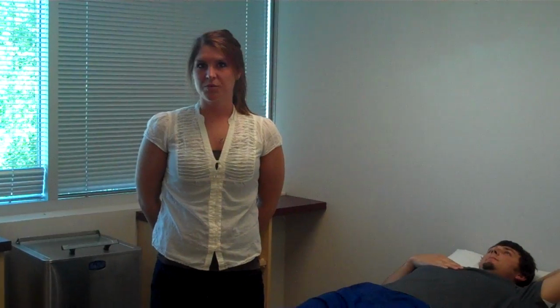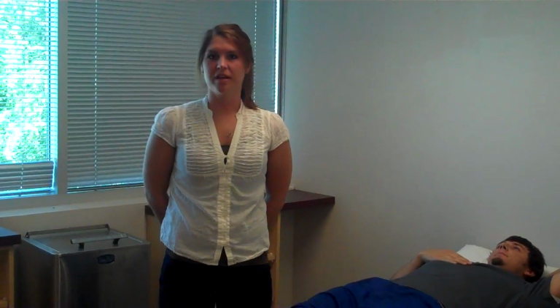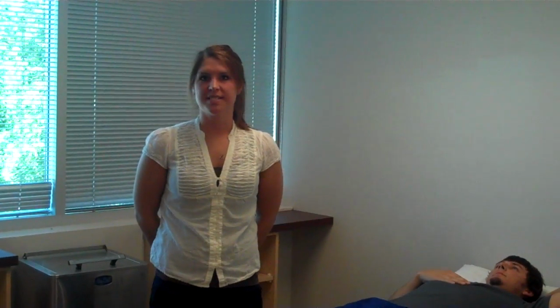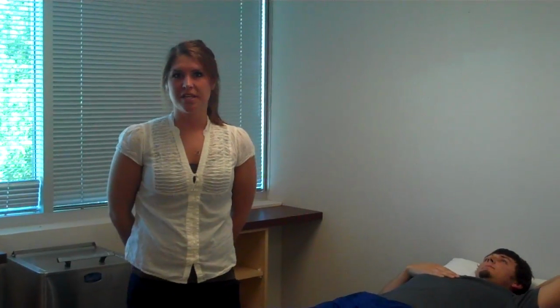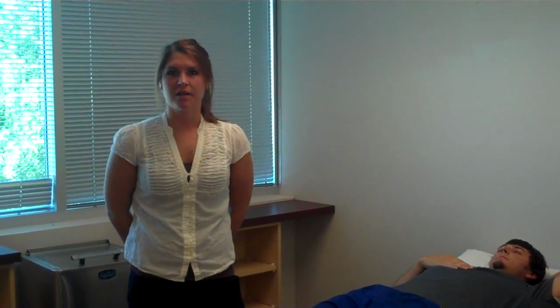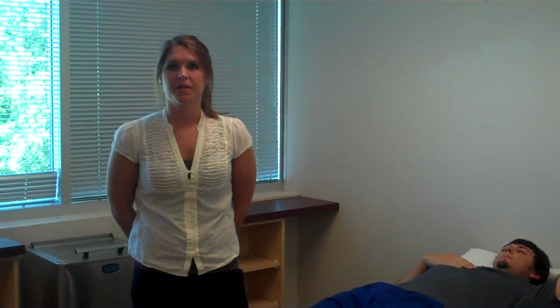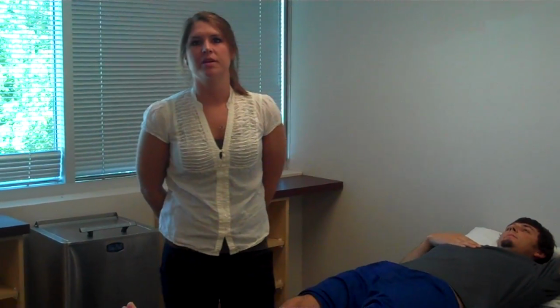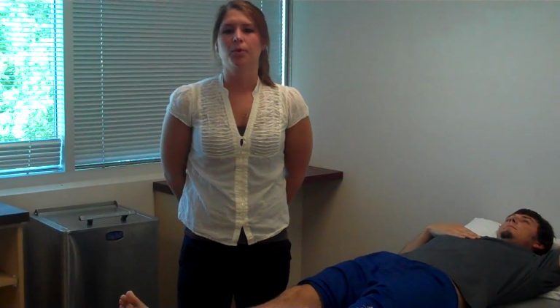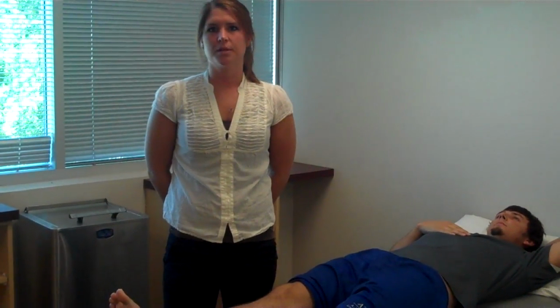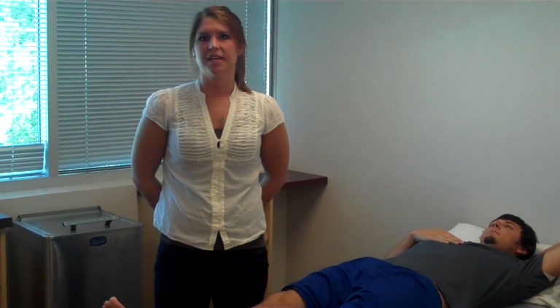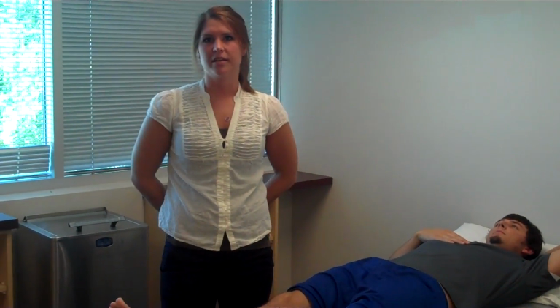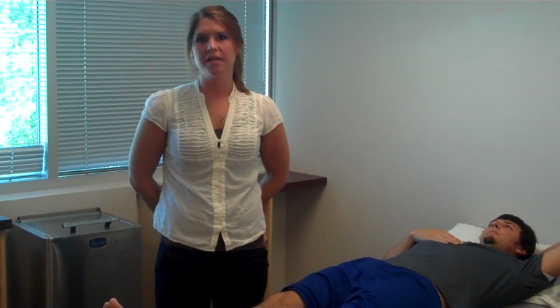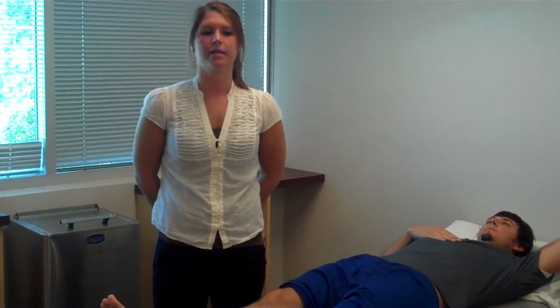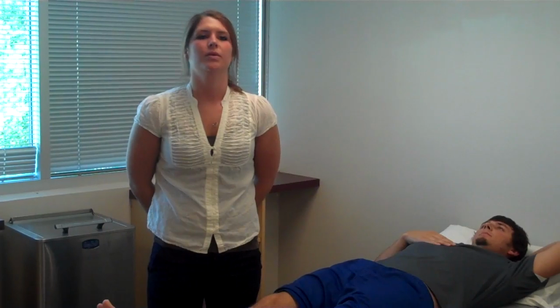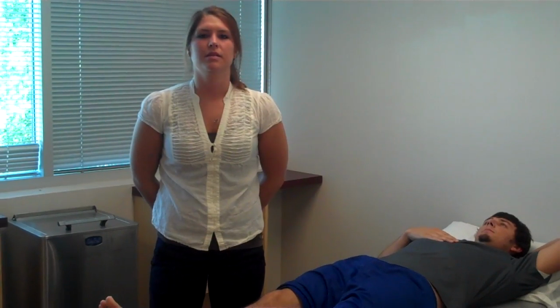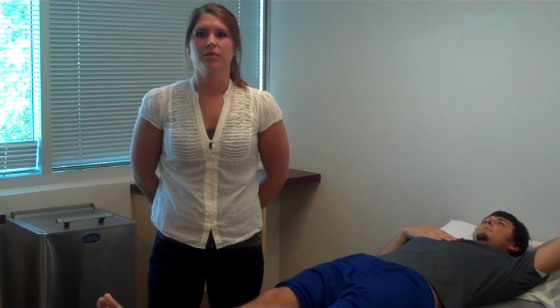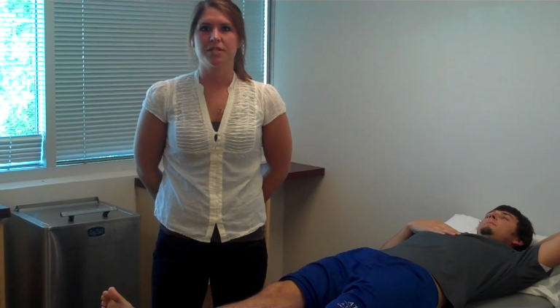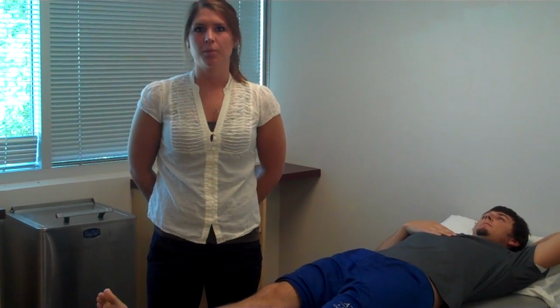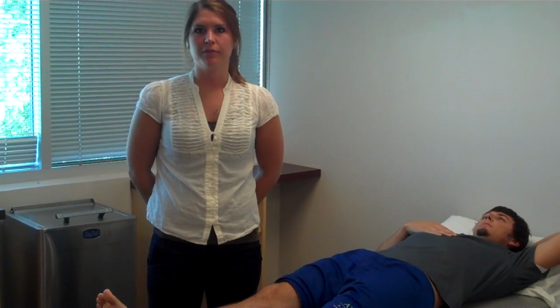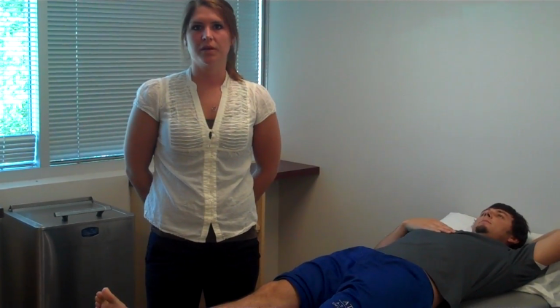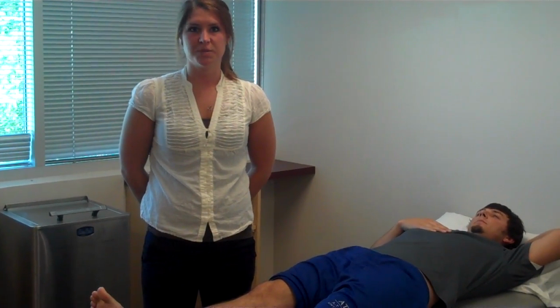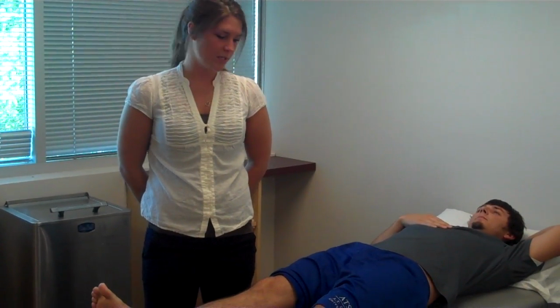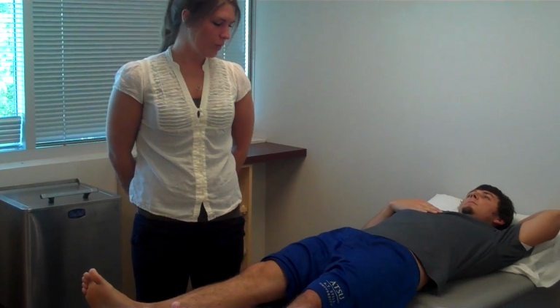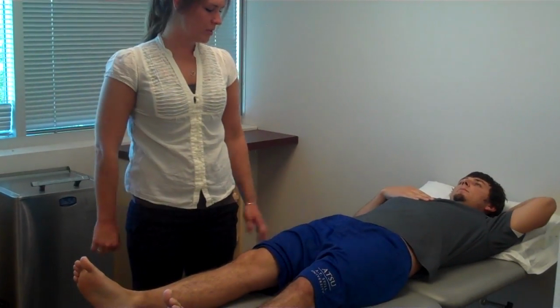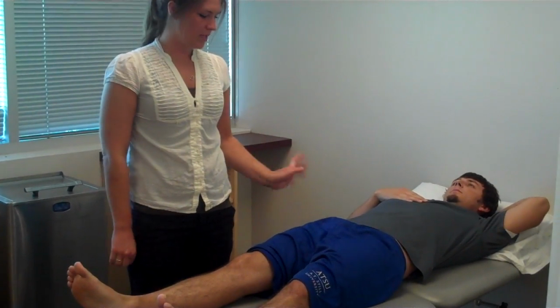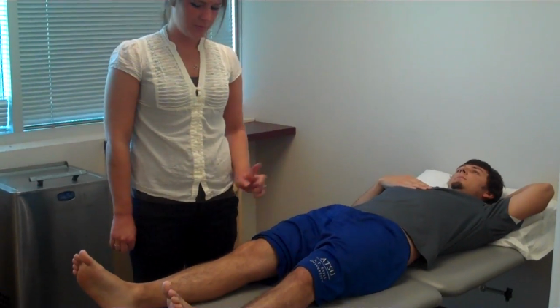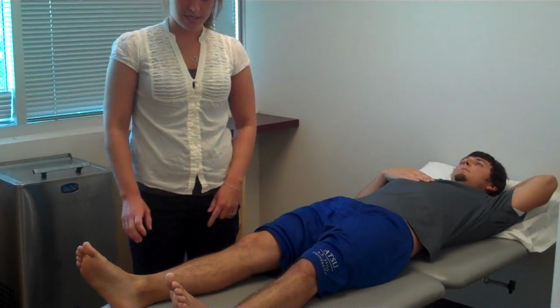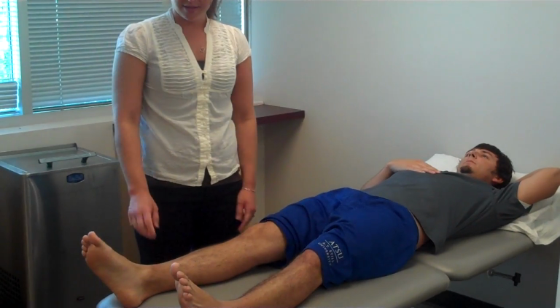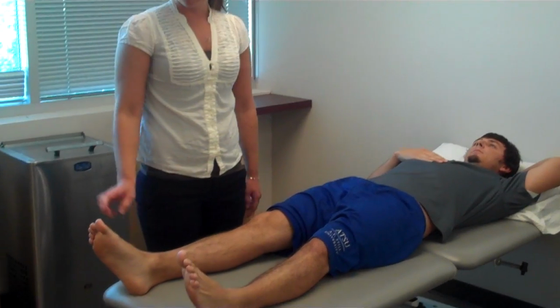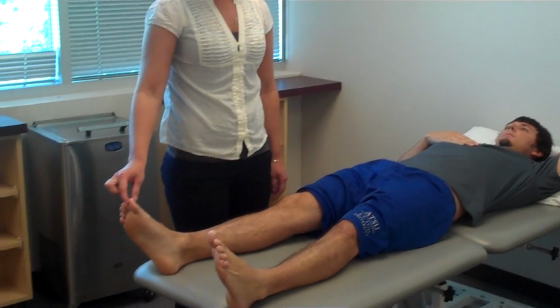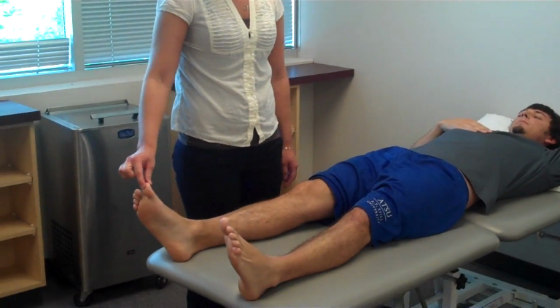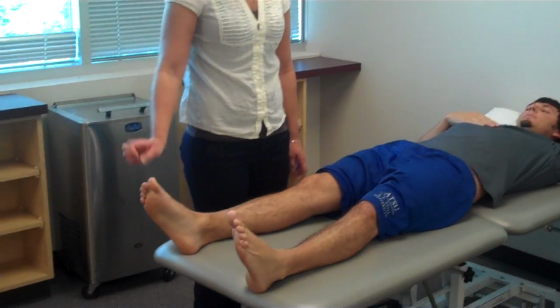I'll show you how to do an examination on the lower extremity for proprioception and kinesthetic awareness. You can refer to the PowerPoint for the location spots, which is going to be the hip, the knee, the ankle, and the great toe.